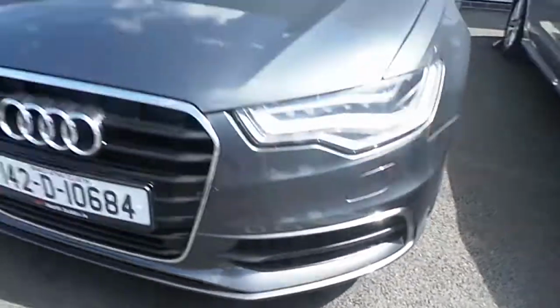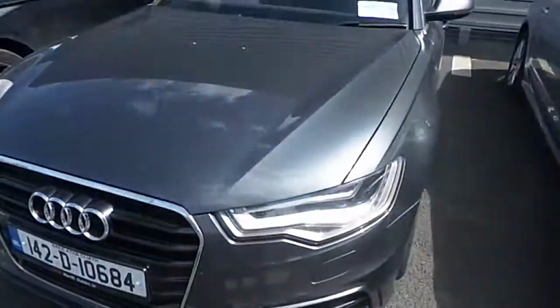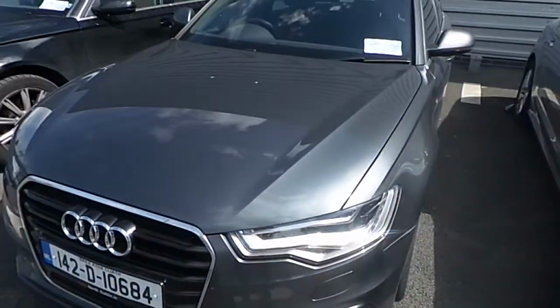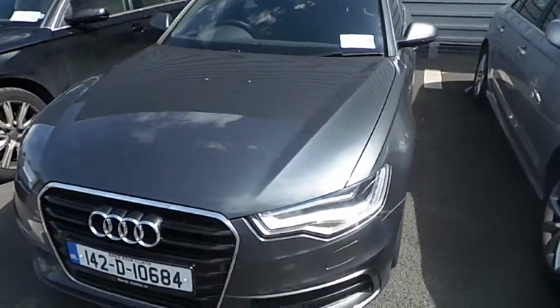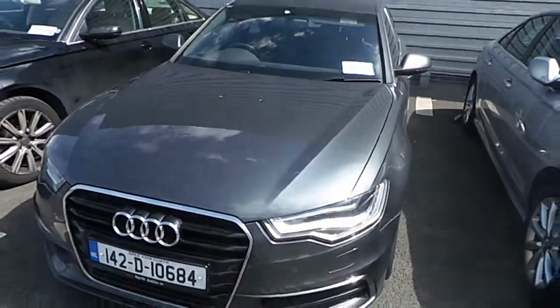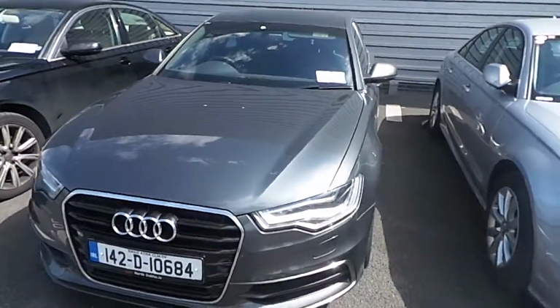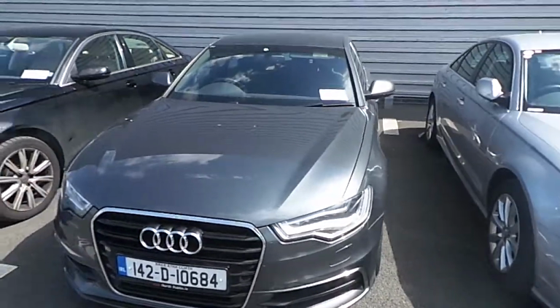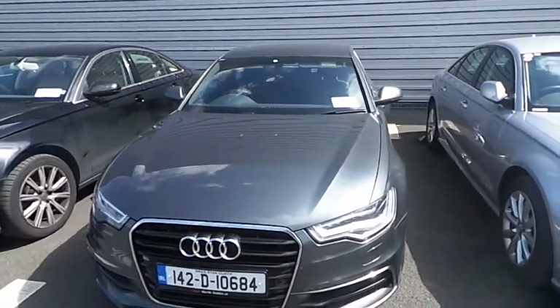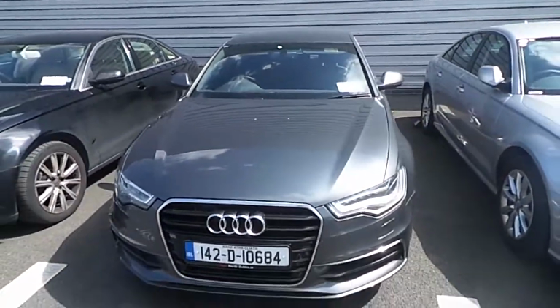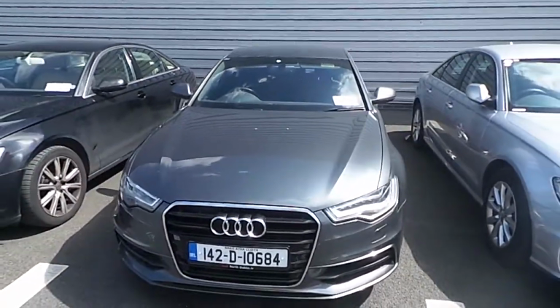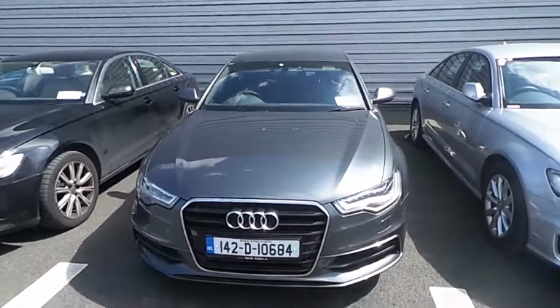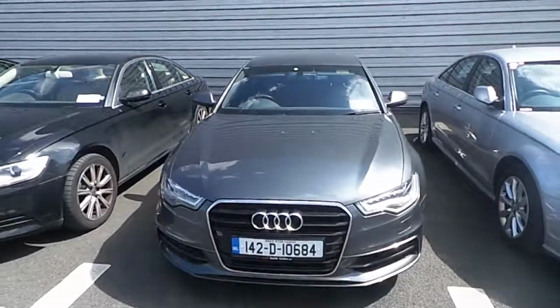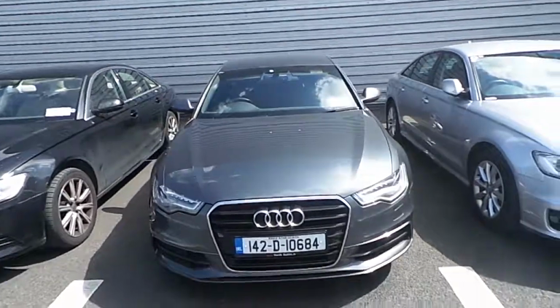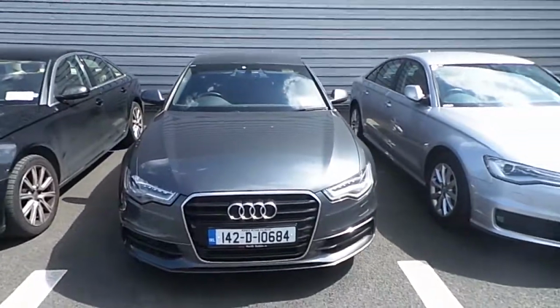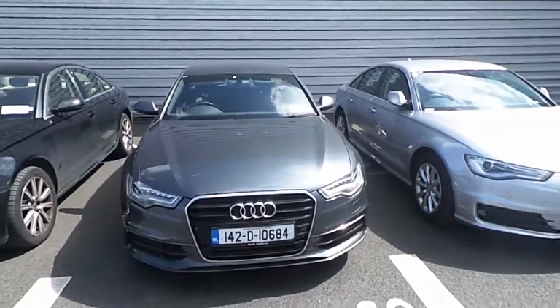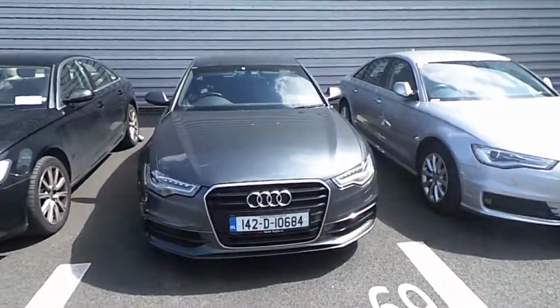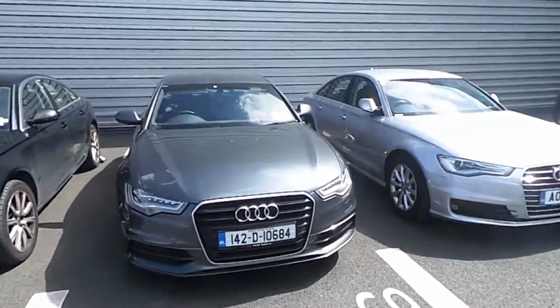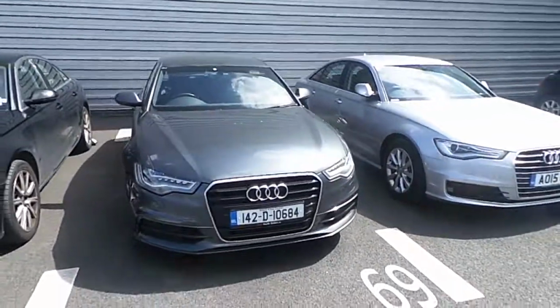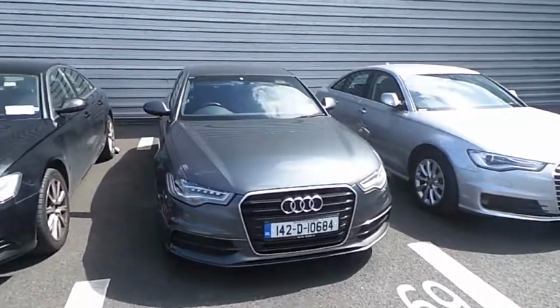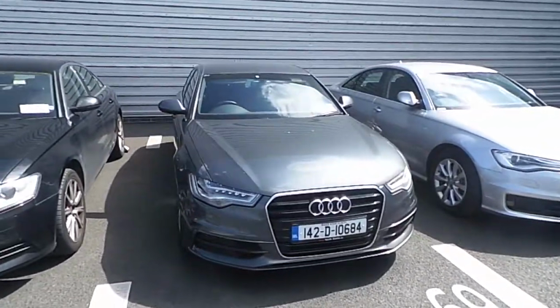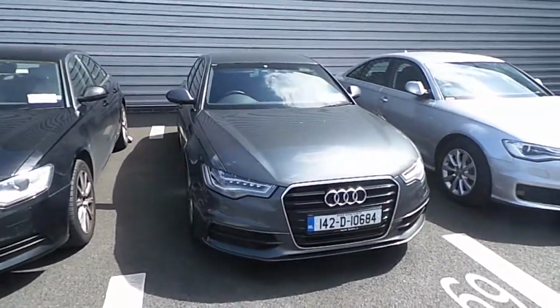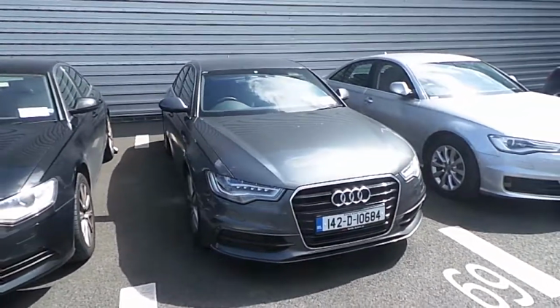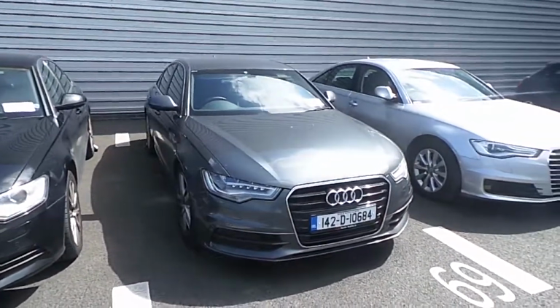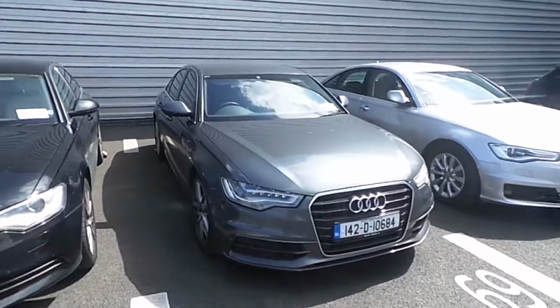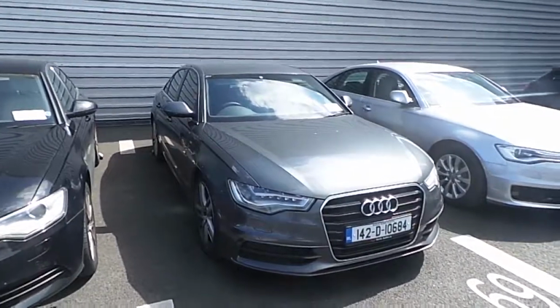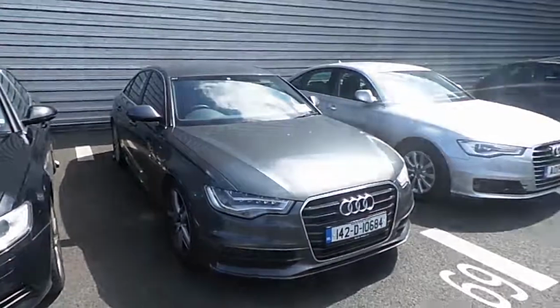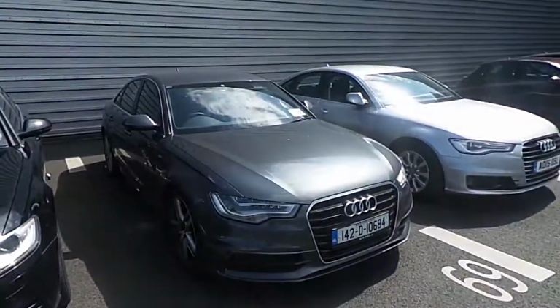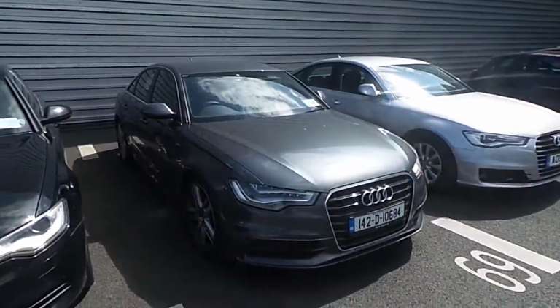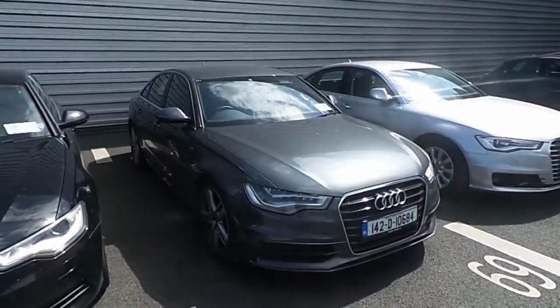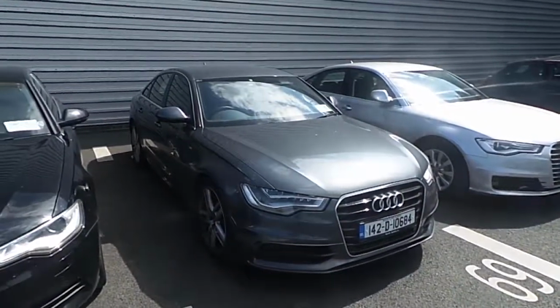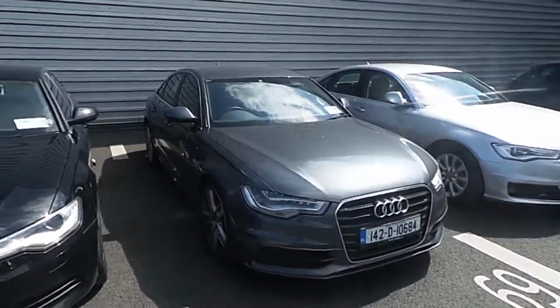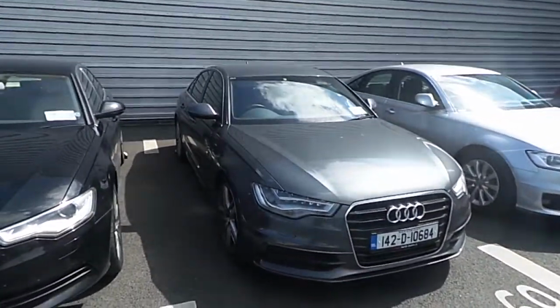This car also comes equipped with full leather interior and LED strip indicators on the wing mirrors. This car is retailing here at Audi North Dublin at €29,950, which represents exceptional value.